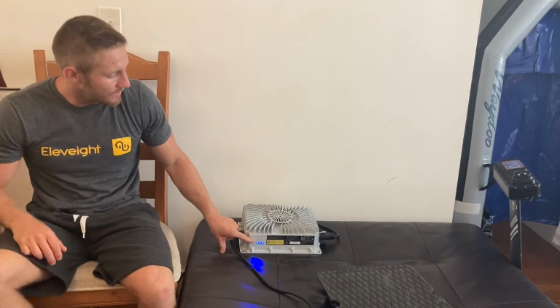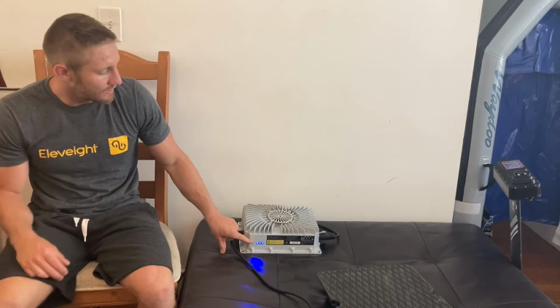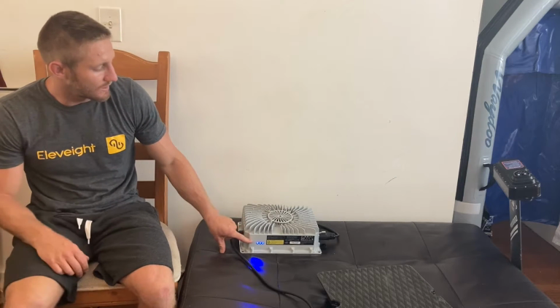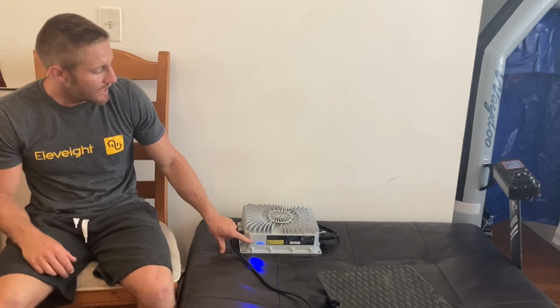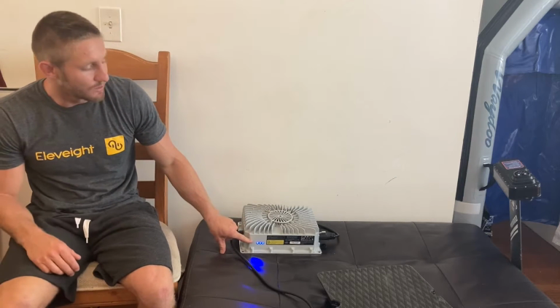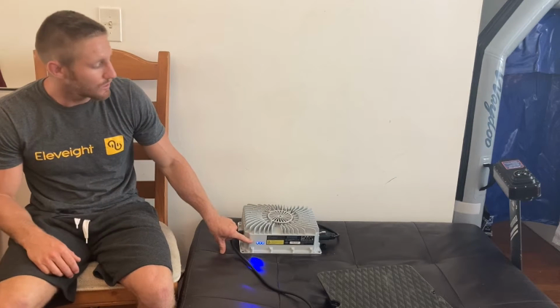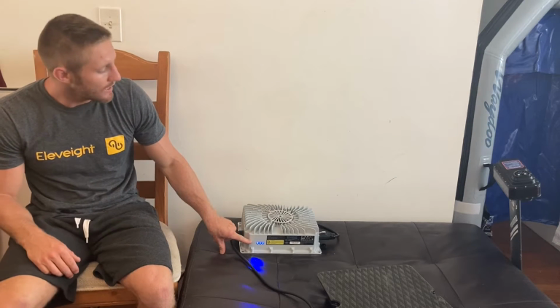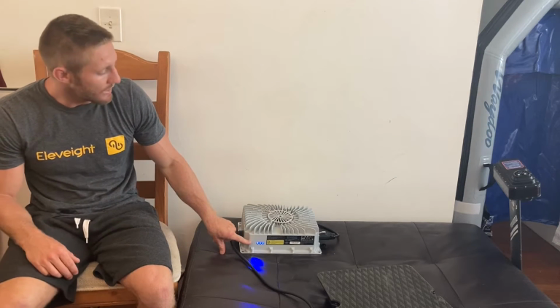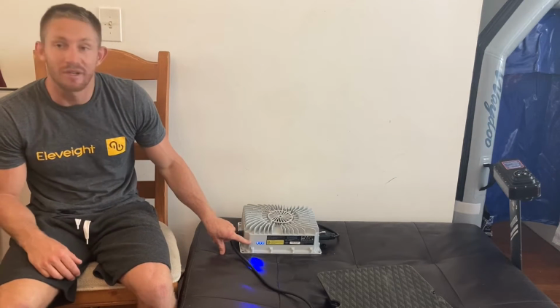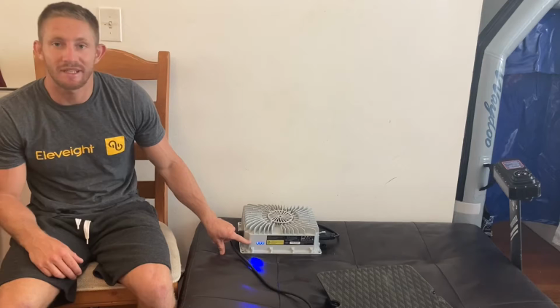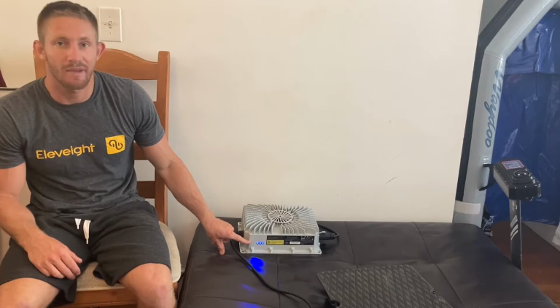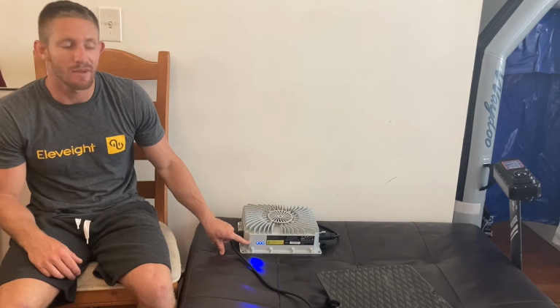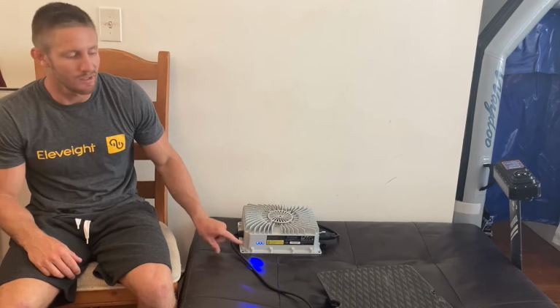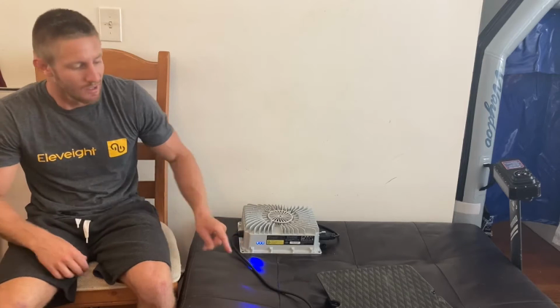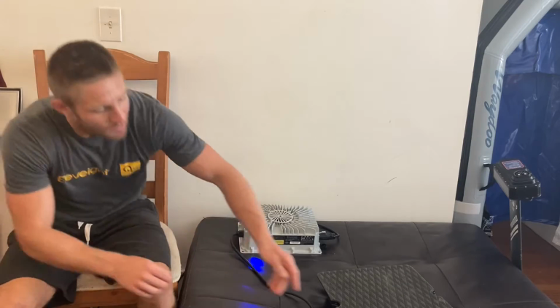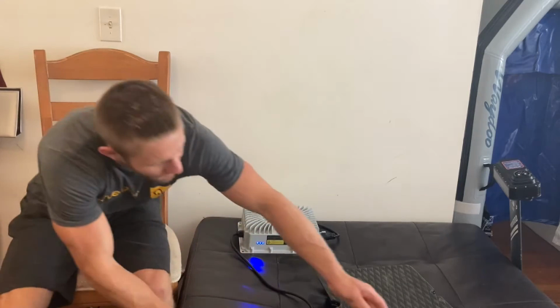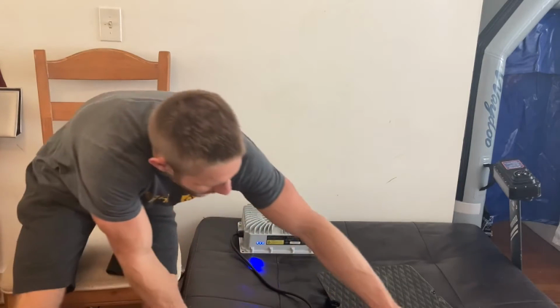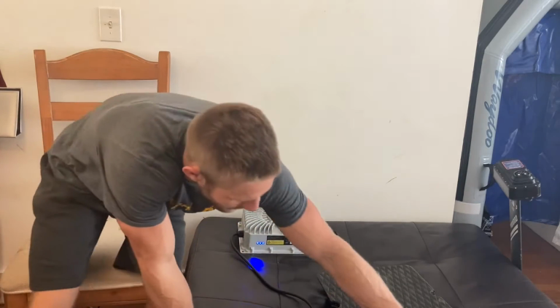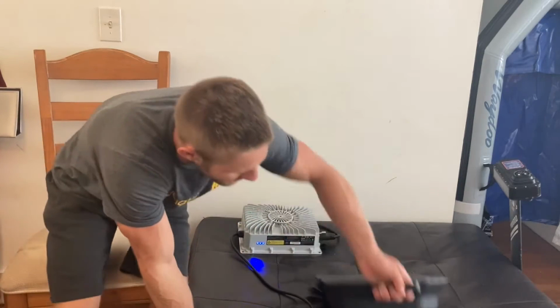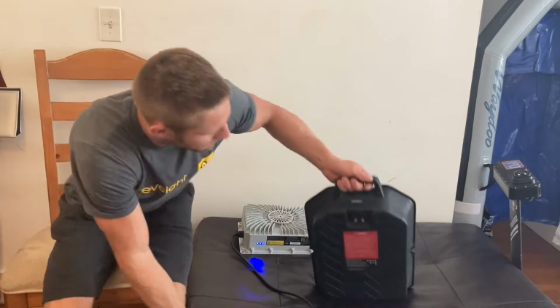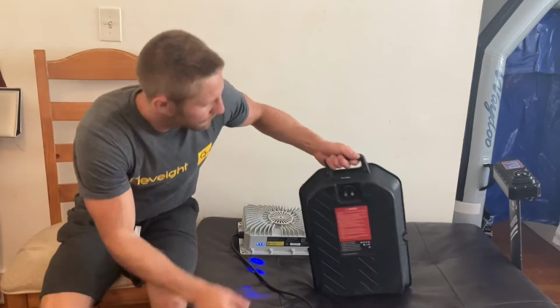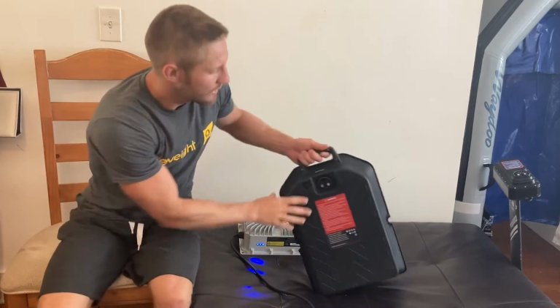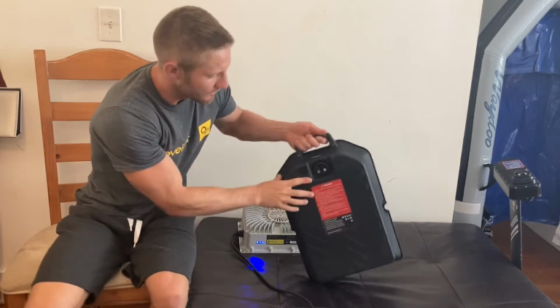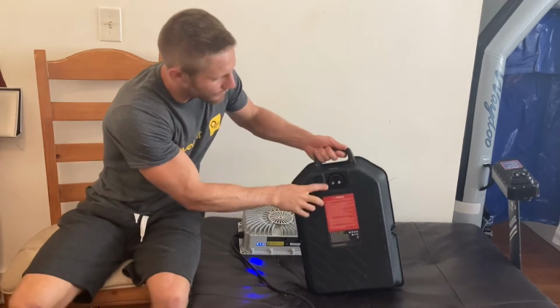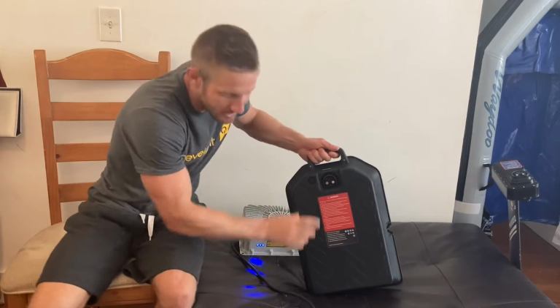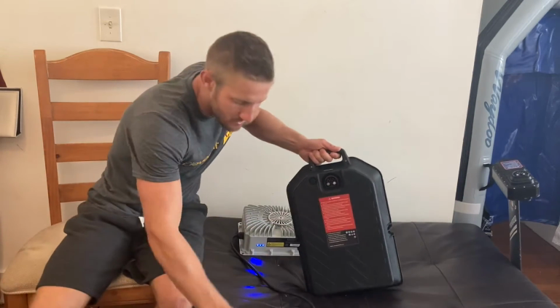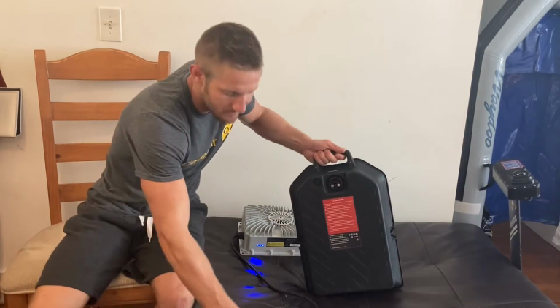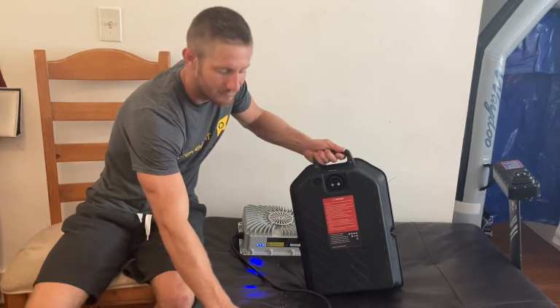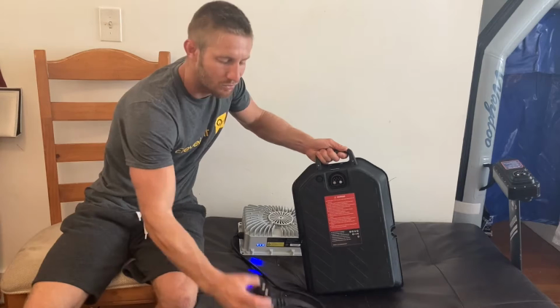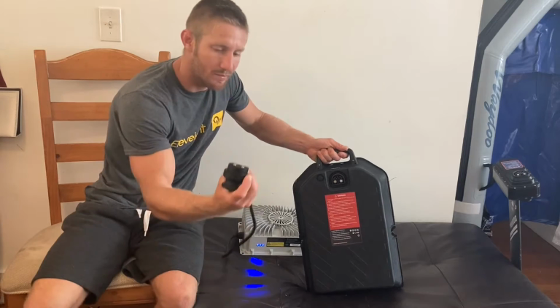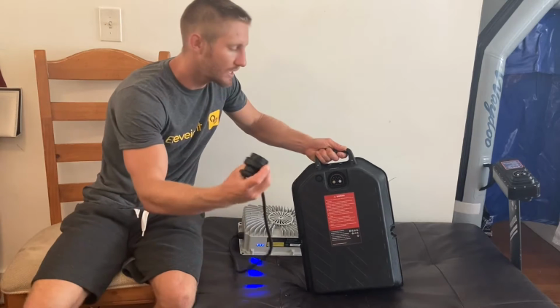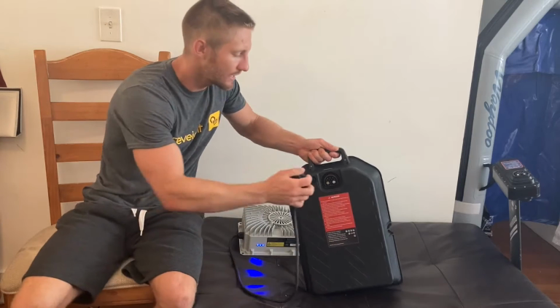We're going to grab our battery, make sure there's no debris anywhere, go ahead and plug it in.